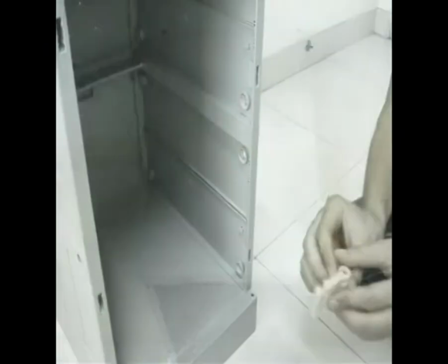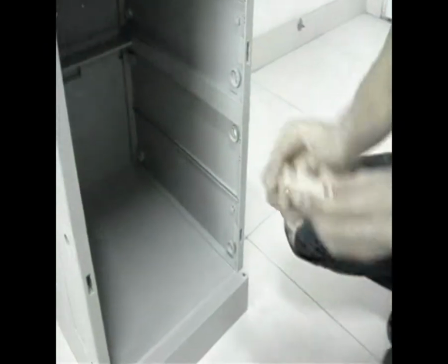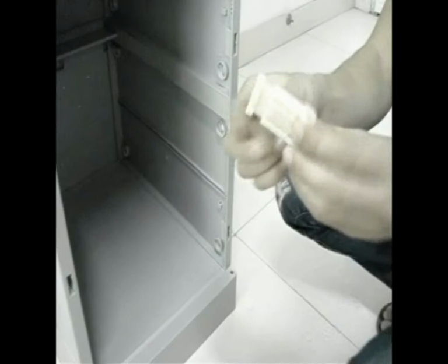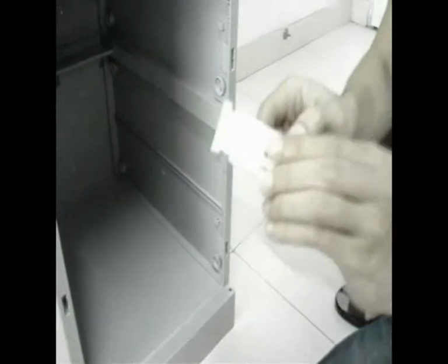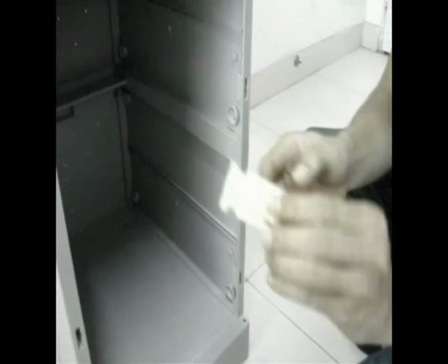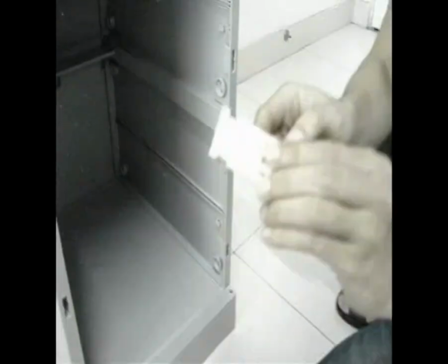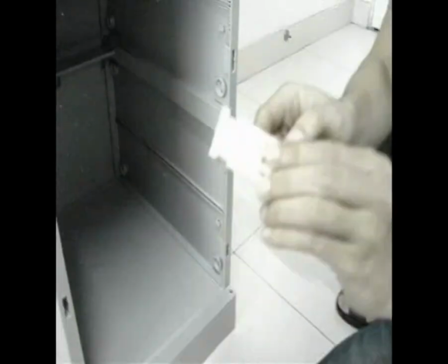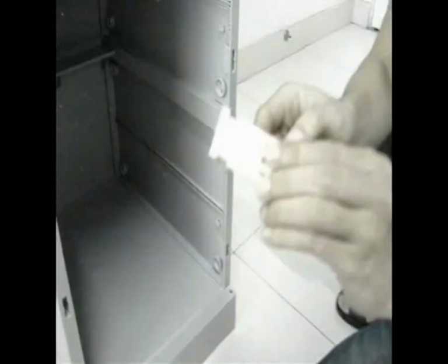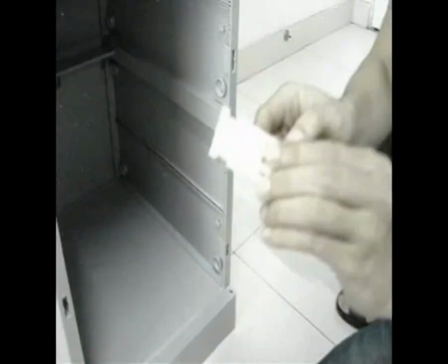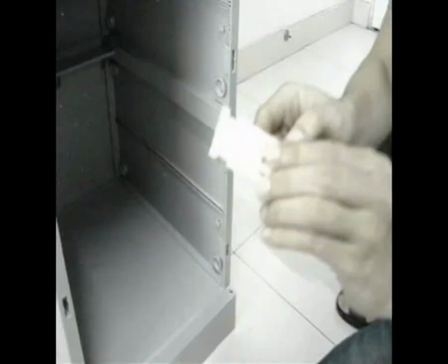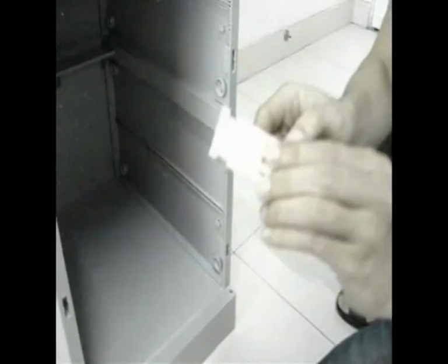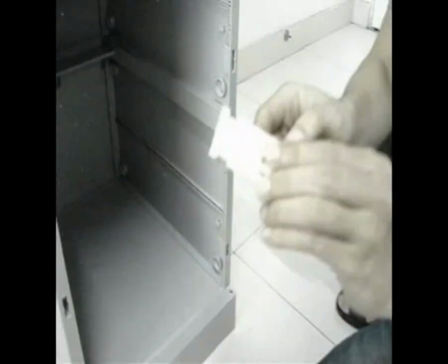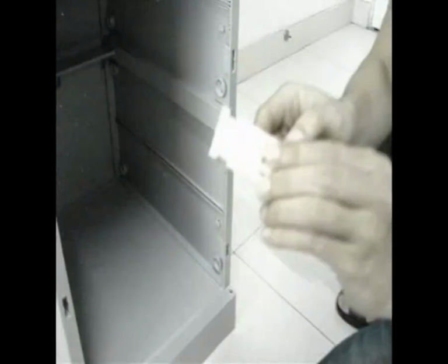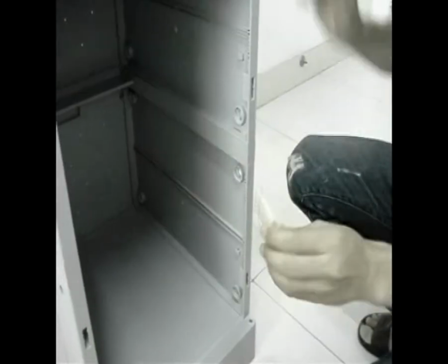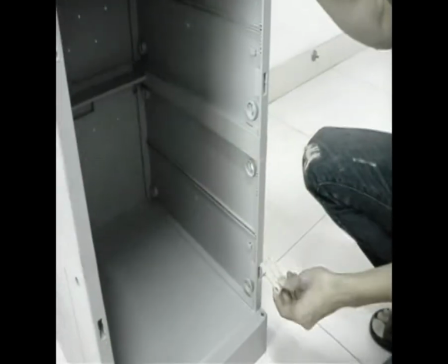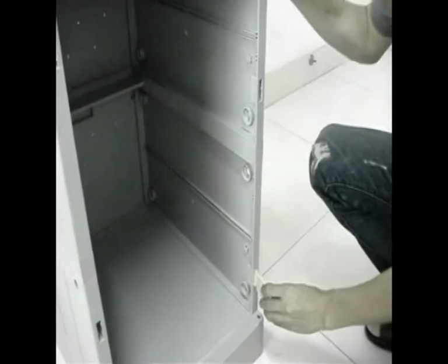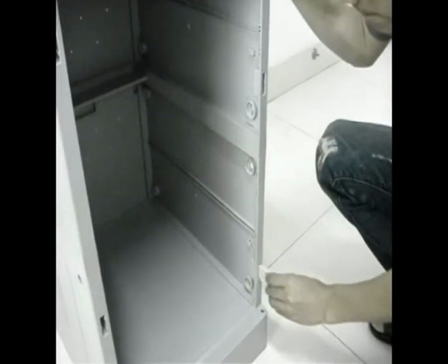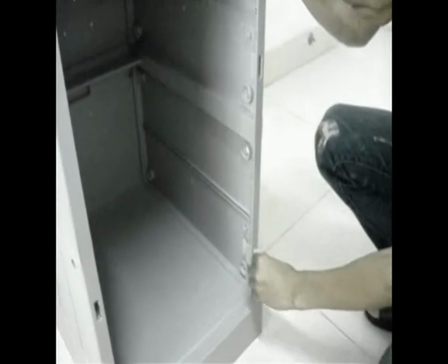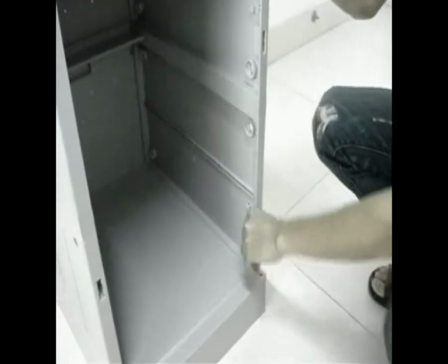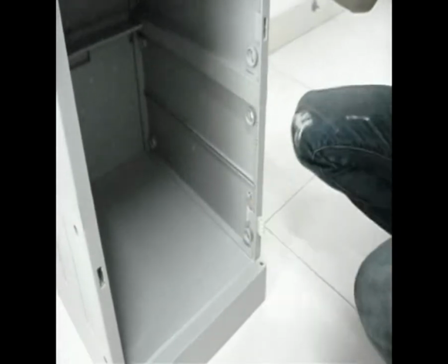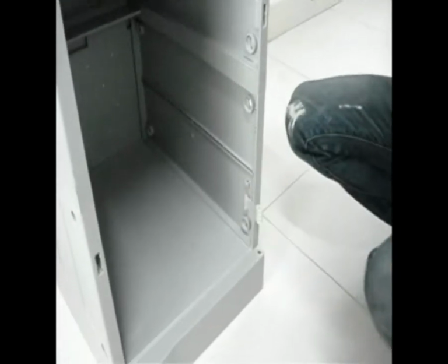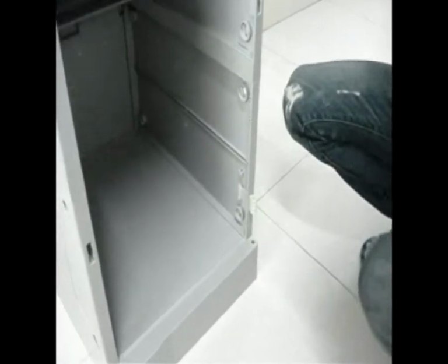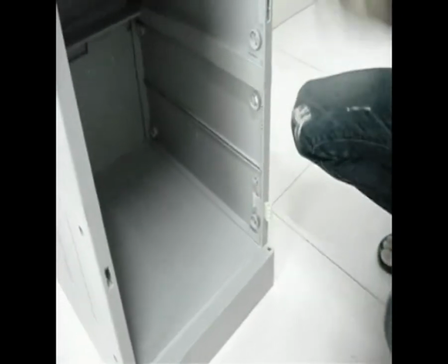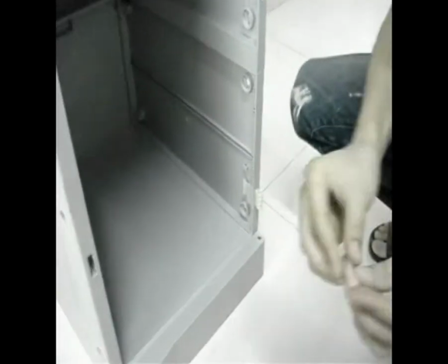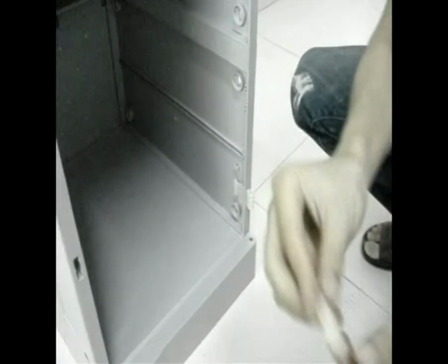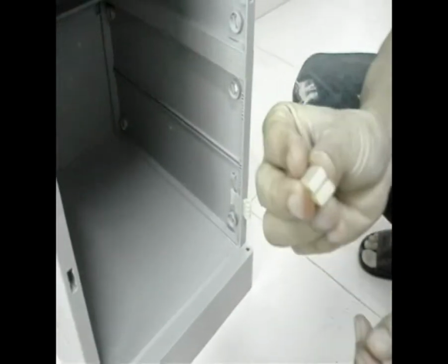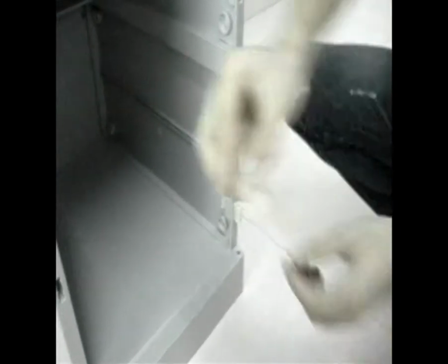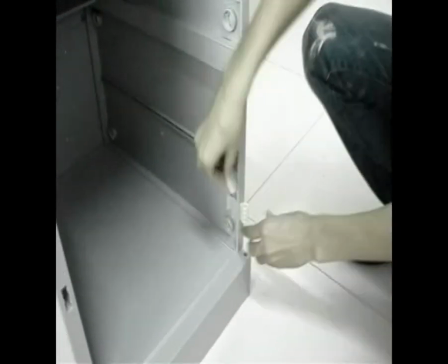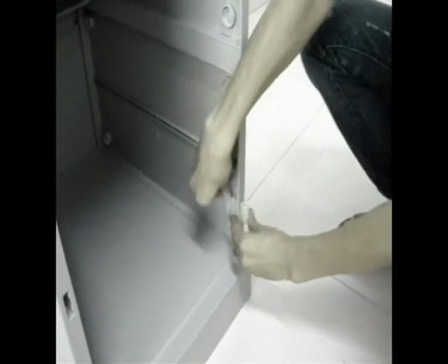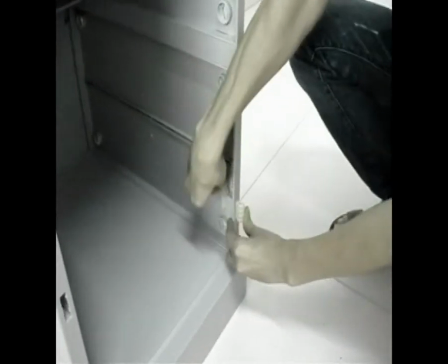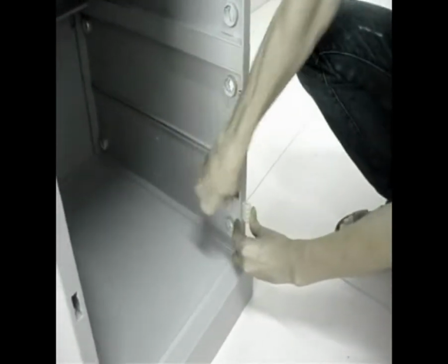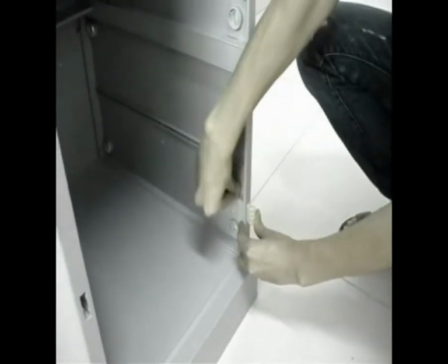For Locker Door. Step 10: press hinges onto the sideboard. Step 11: insert hinge clips into the hinge.